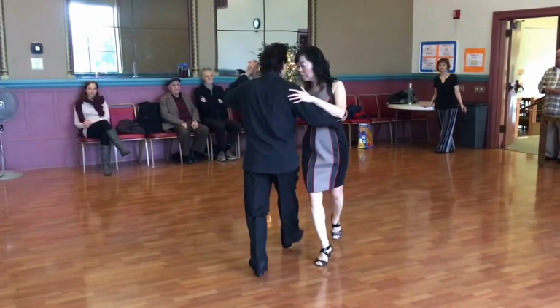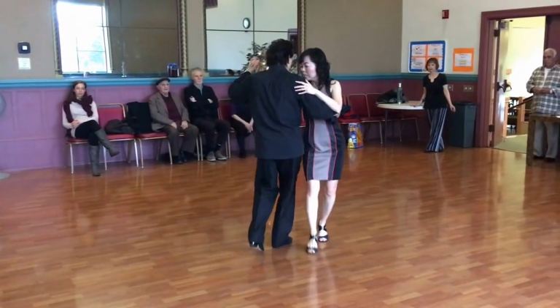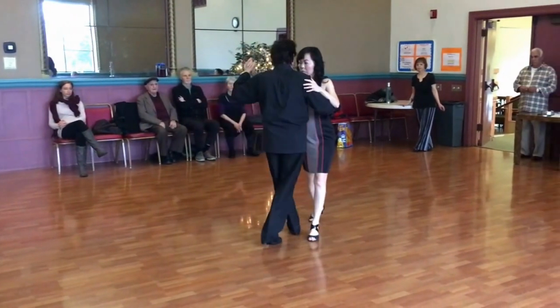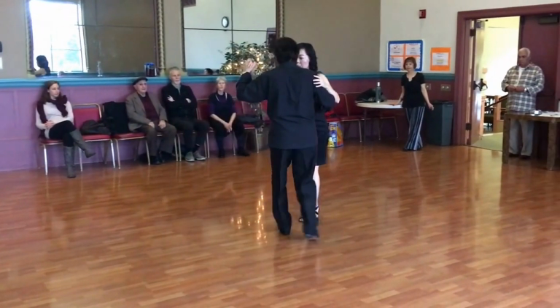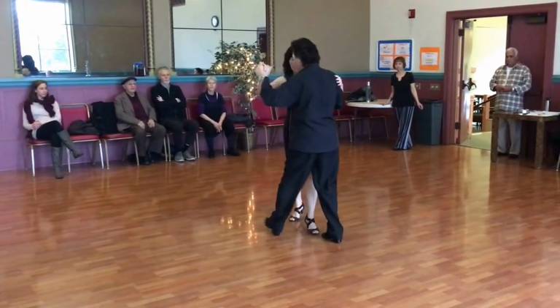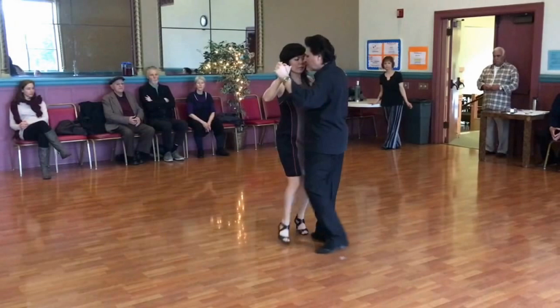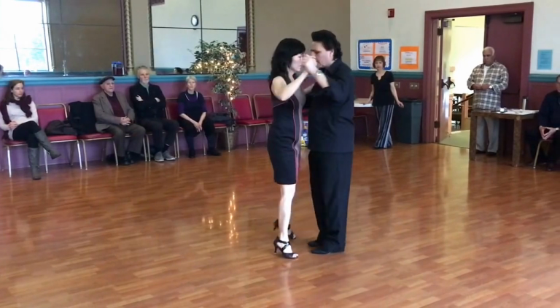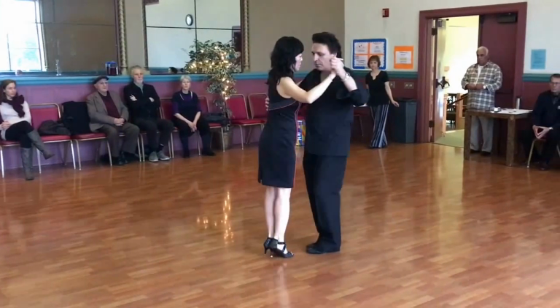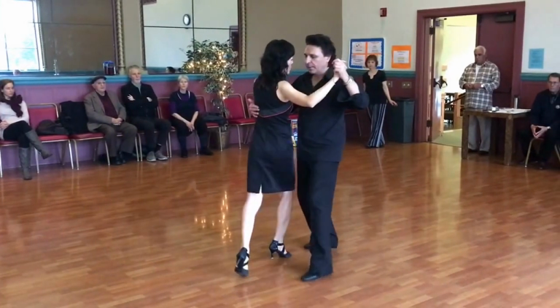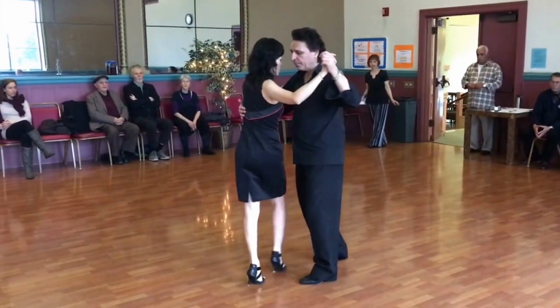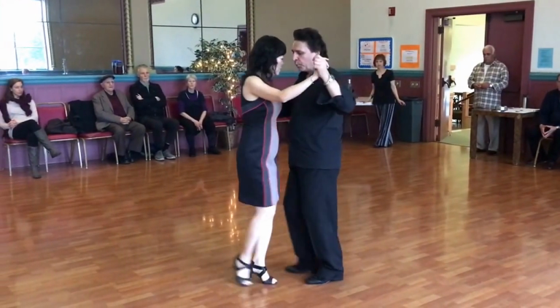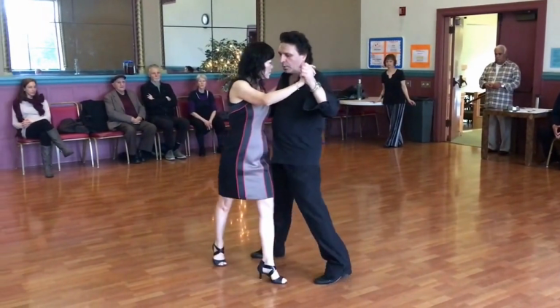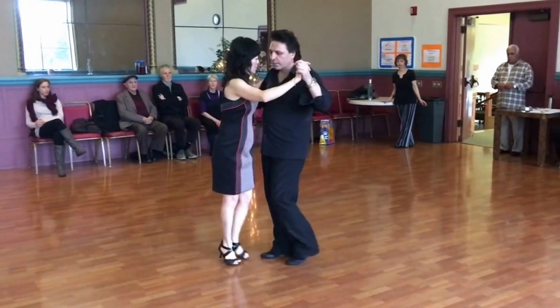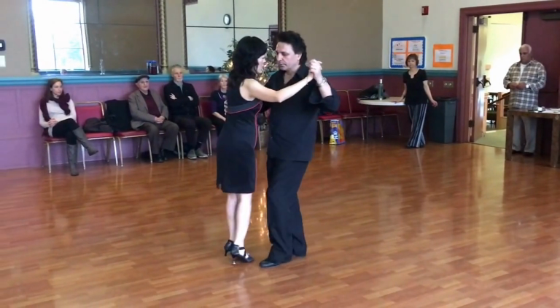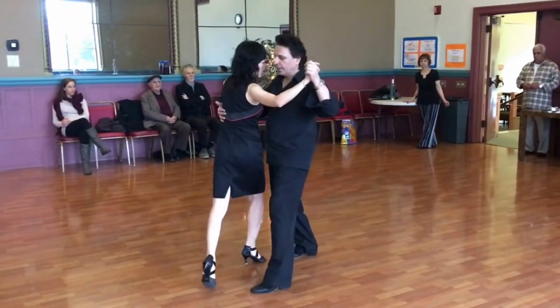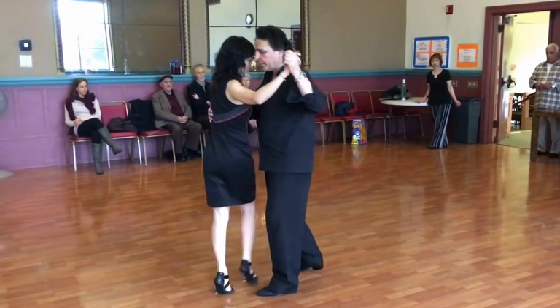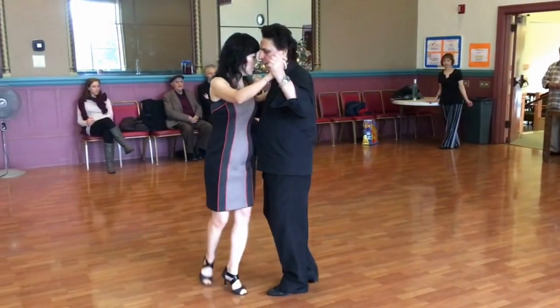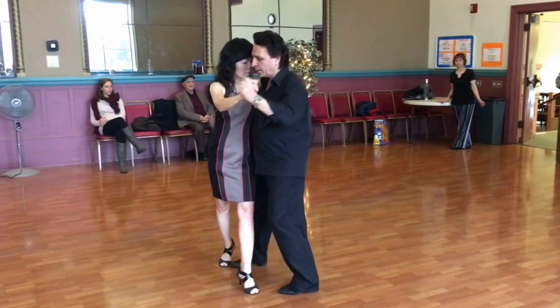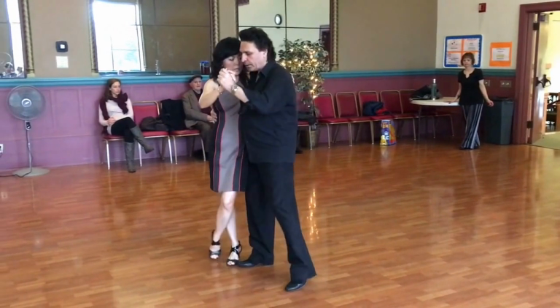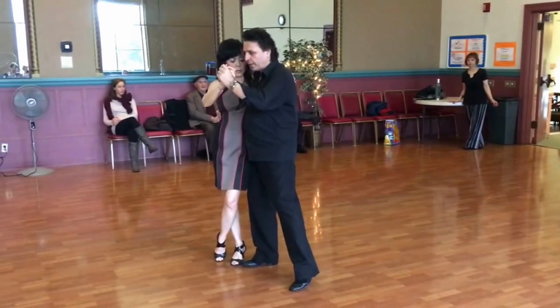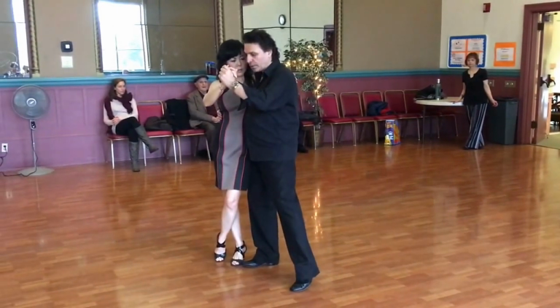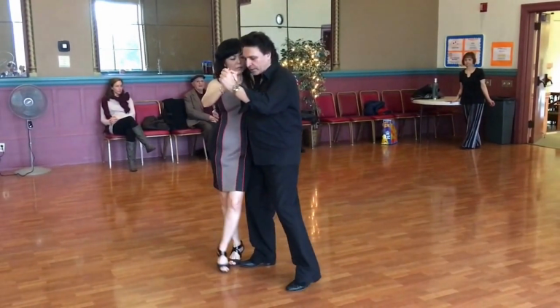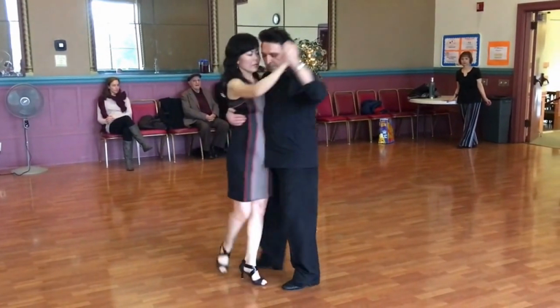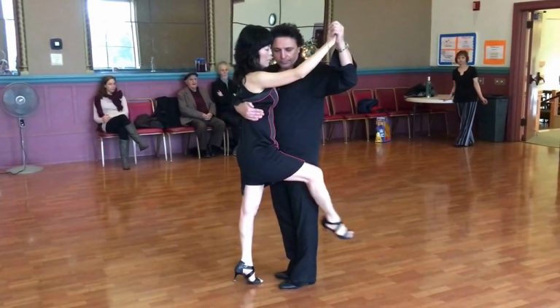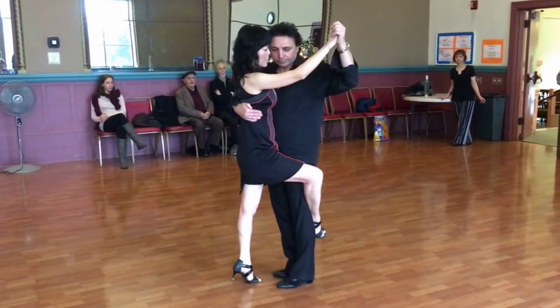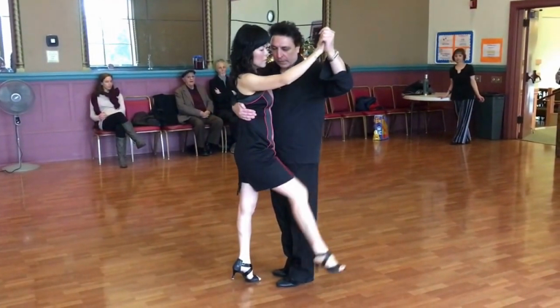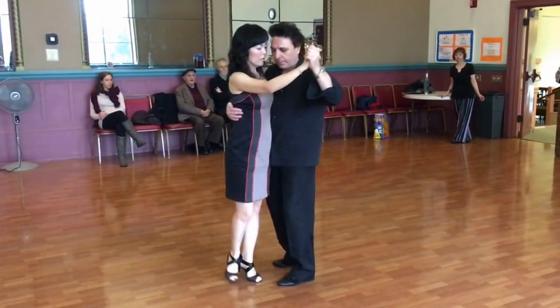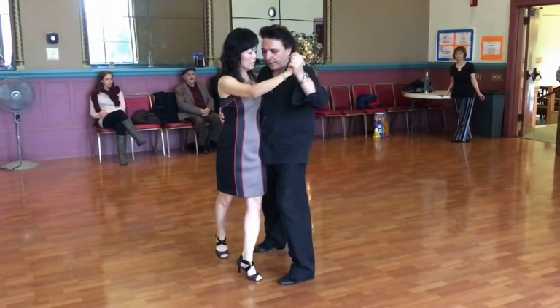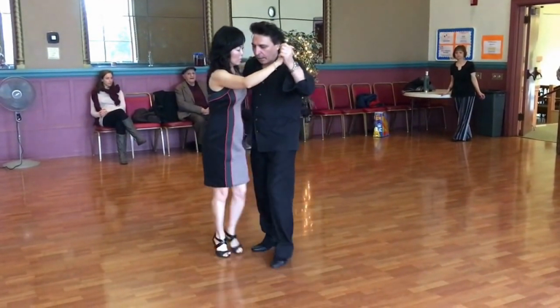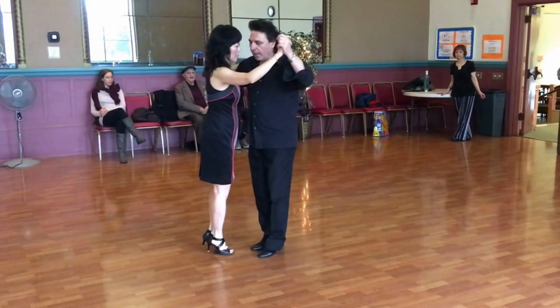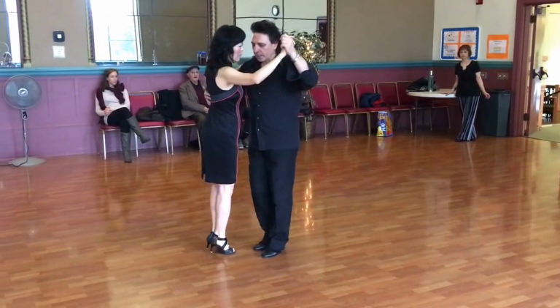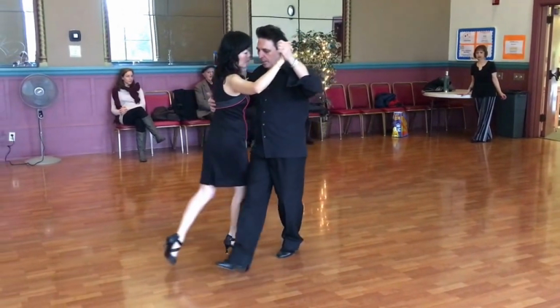One more time. Left, right, left. Here make a cross, step. Step, center back, collect, and come up.